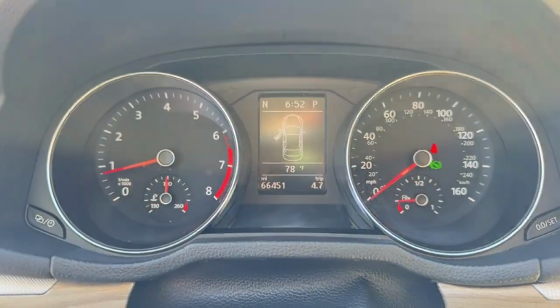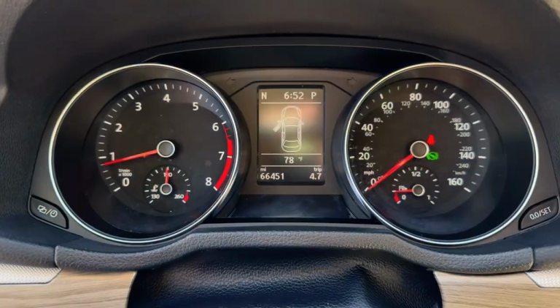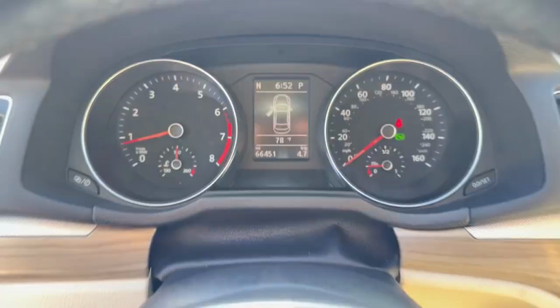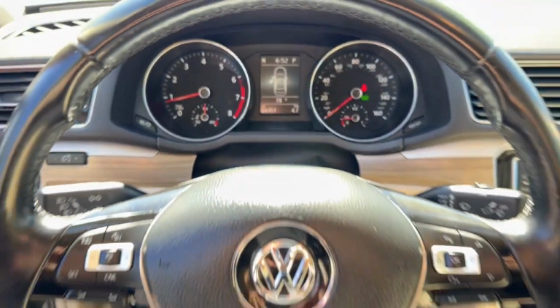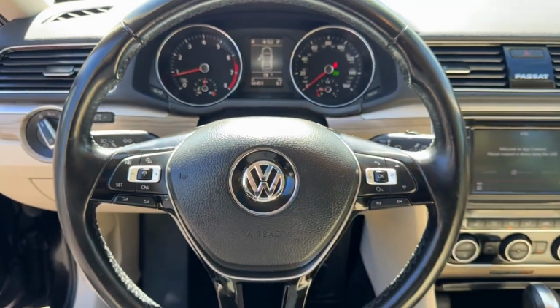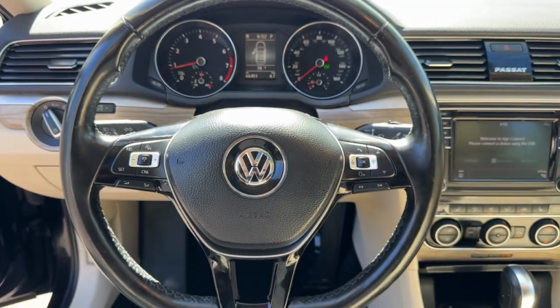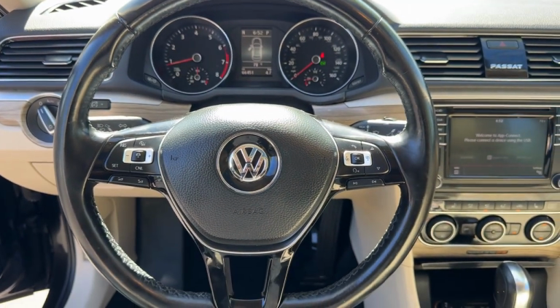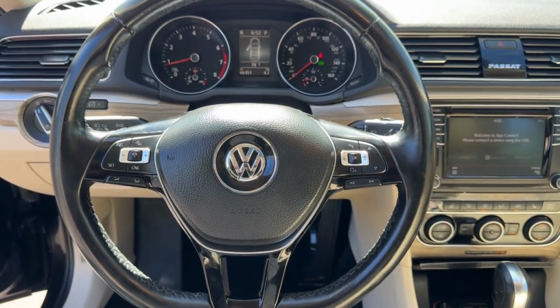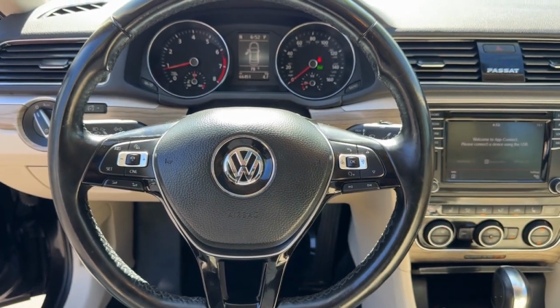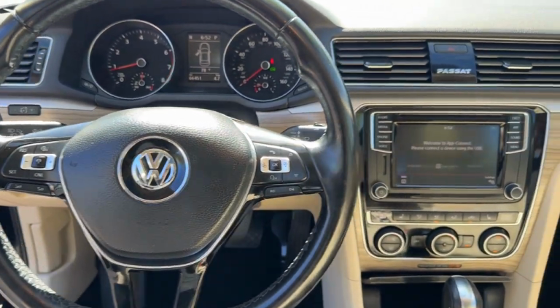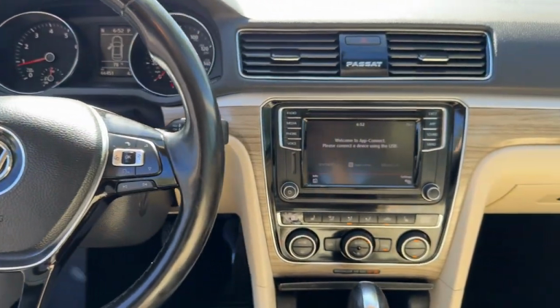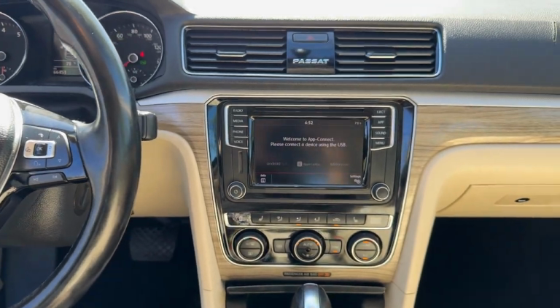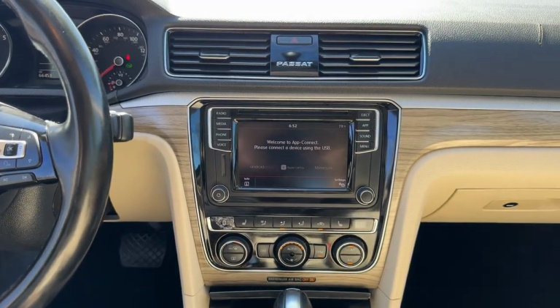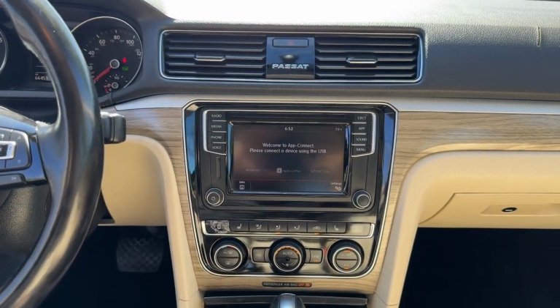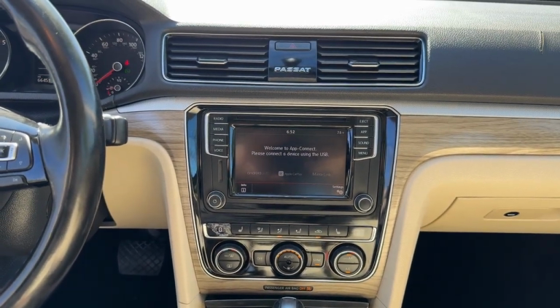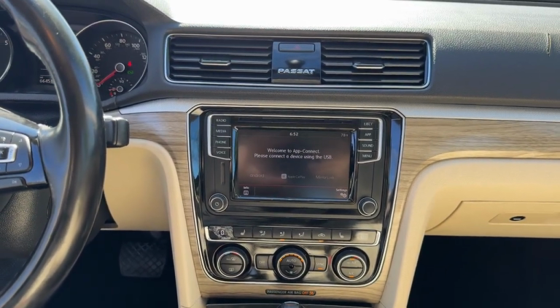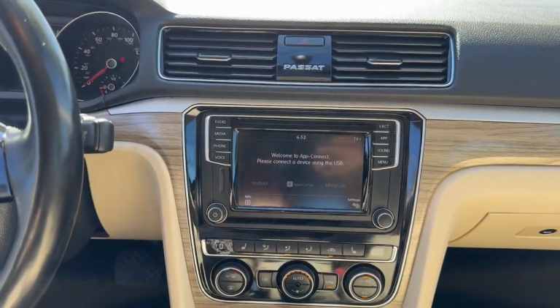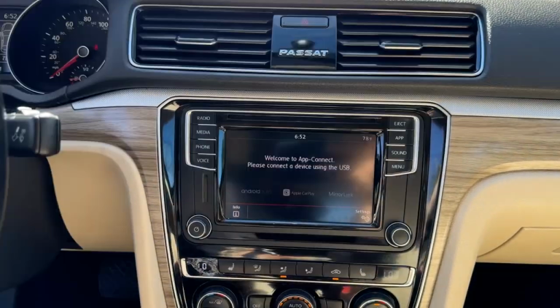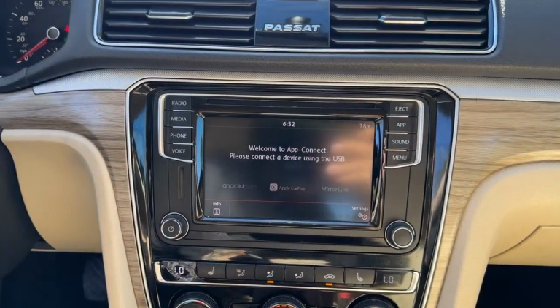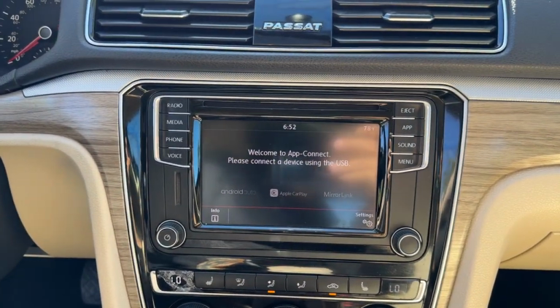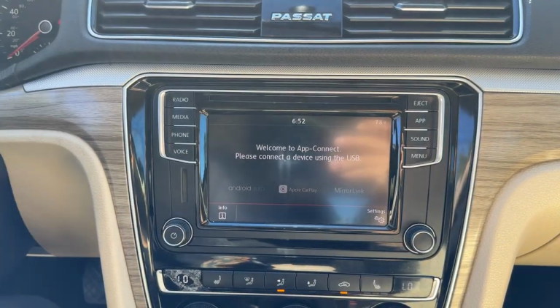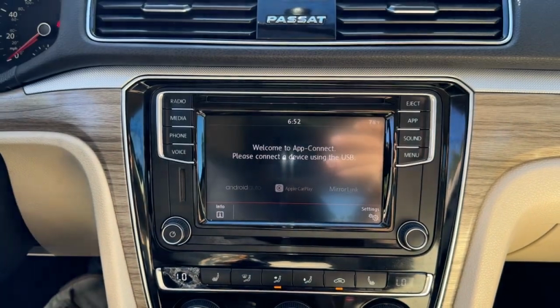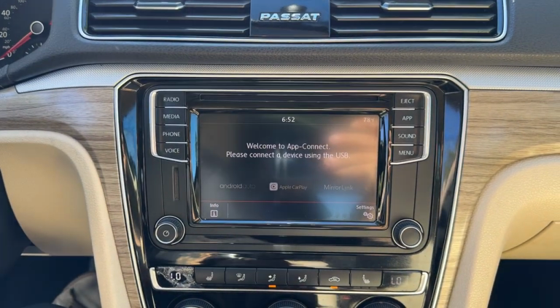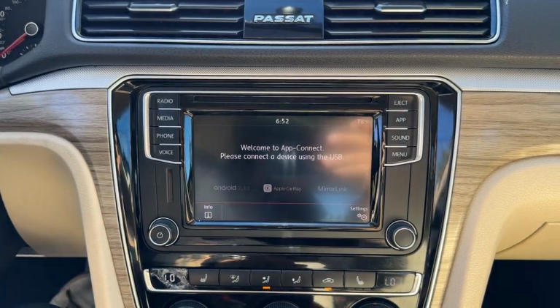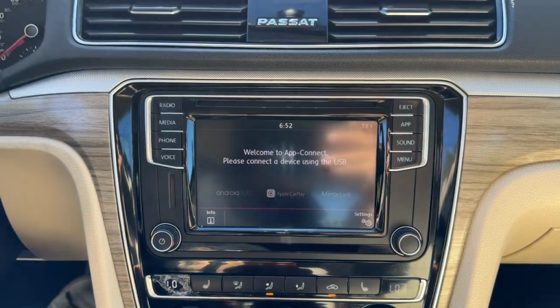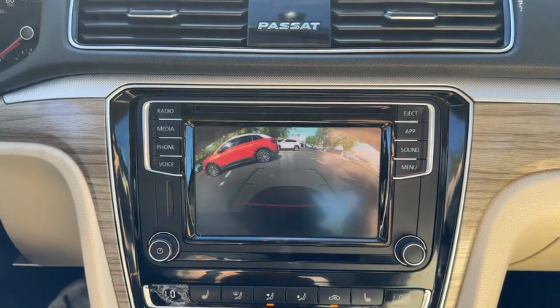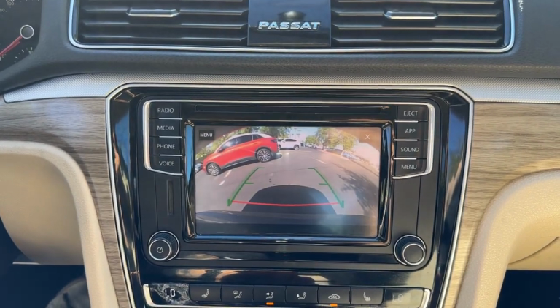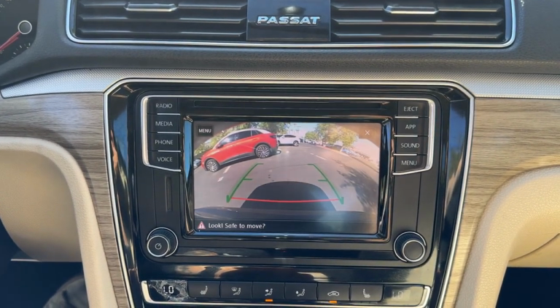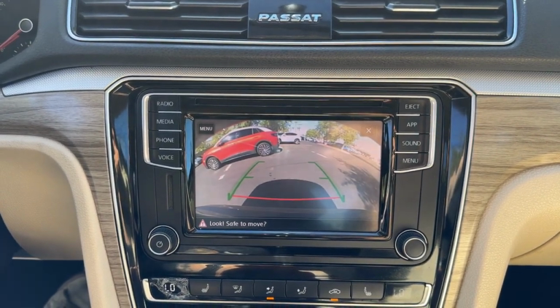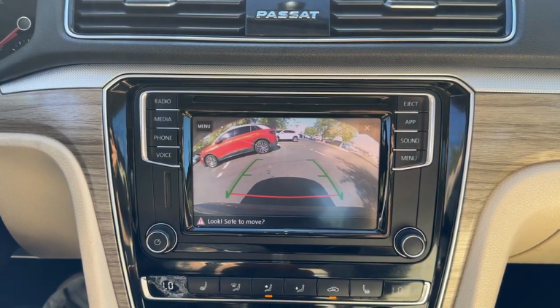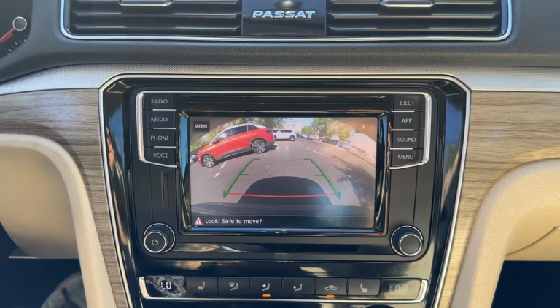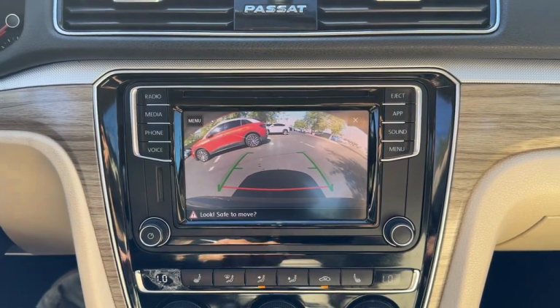Moonroof, keyless entry, heated mirrors, backup camera, satellite radio, steering wheel audio controls, aluminum wheels, heated front seat, alarm, electronic stability control.